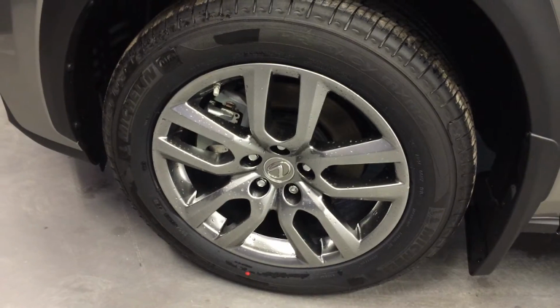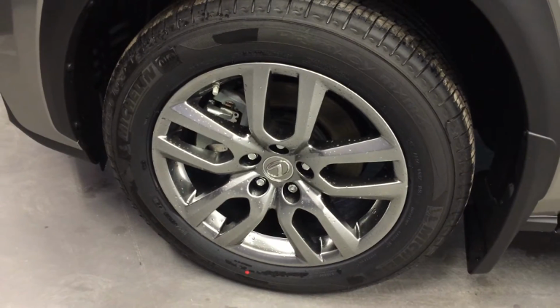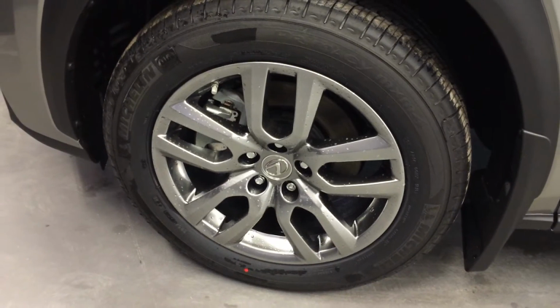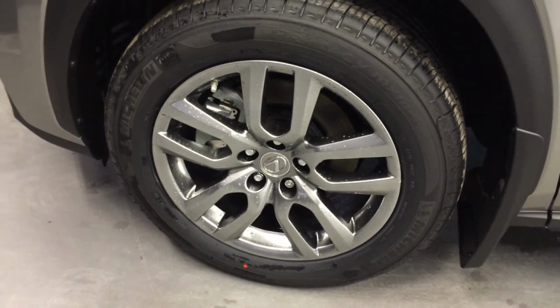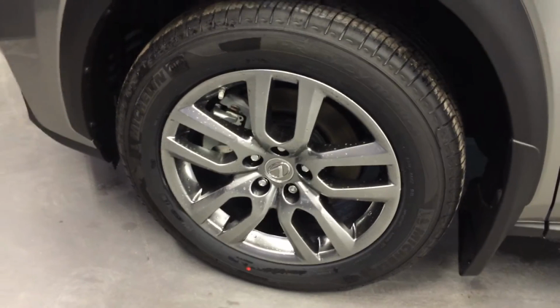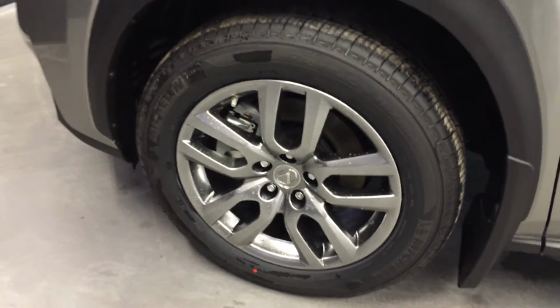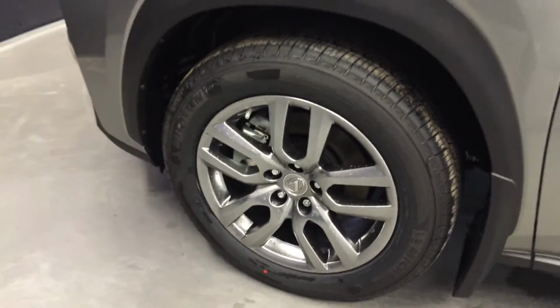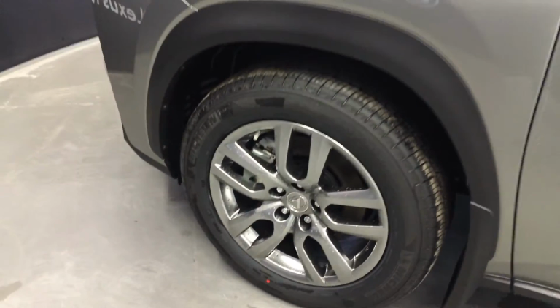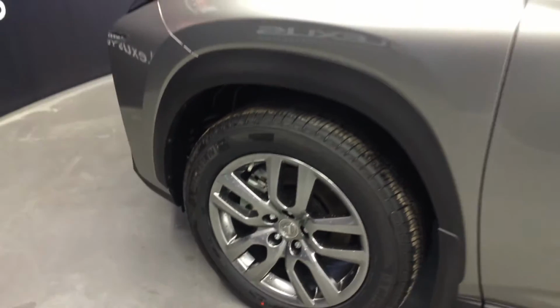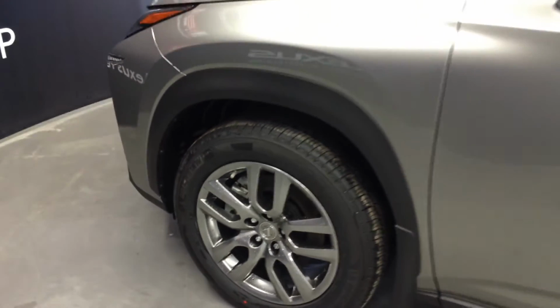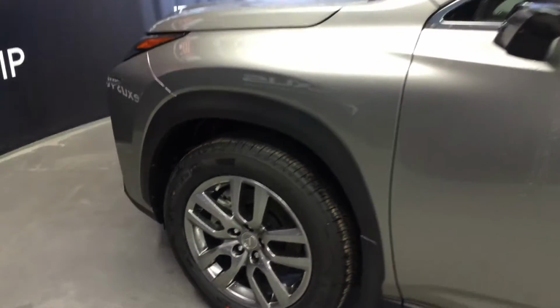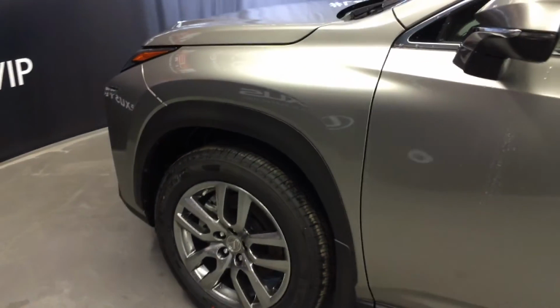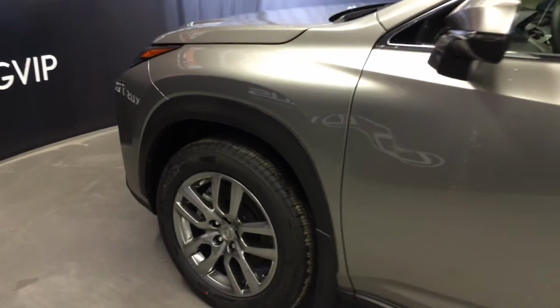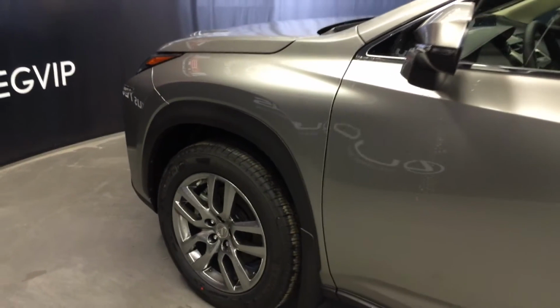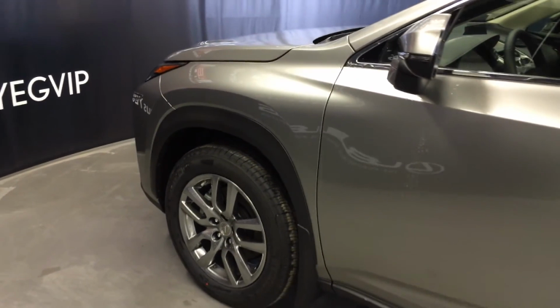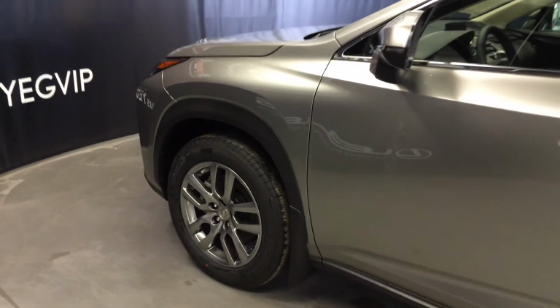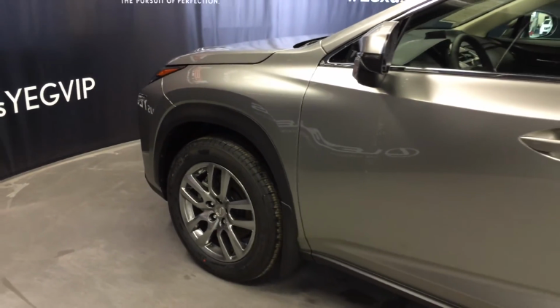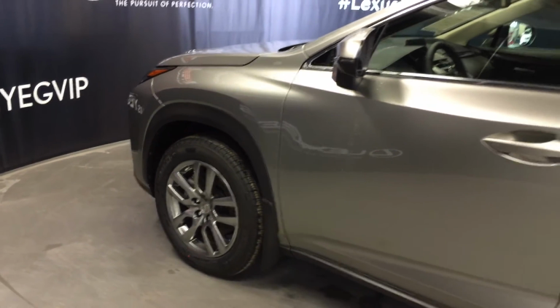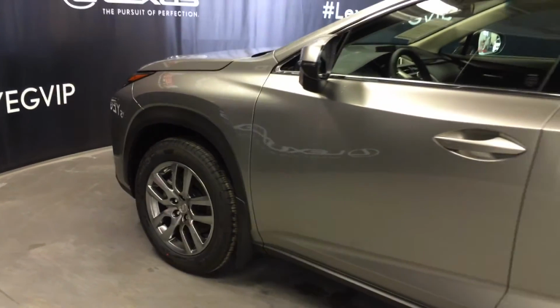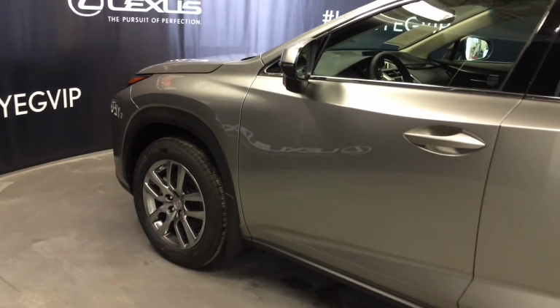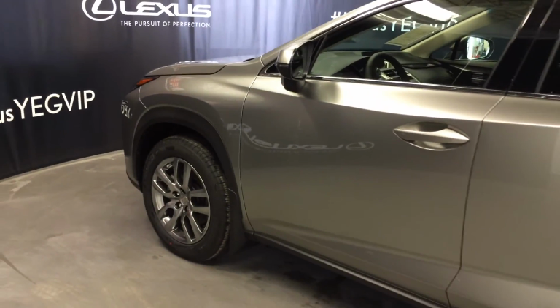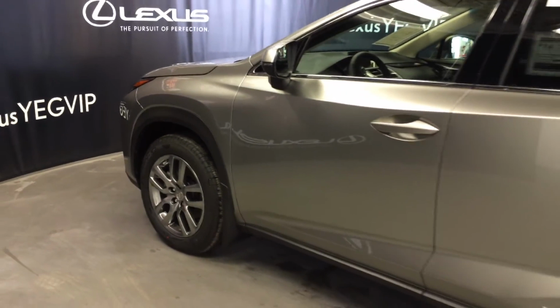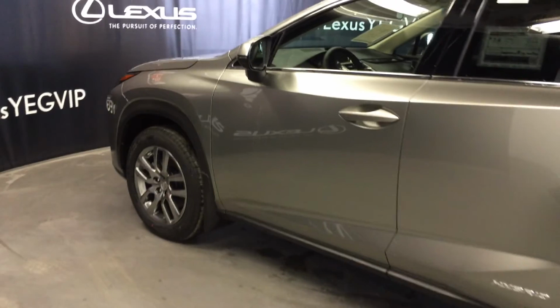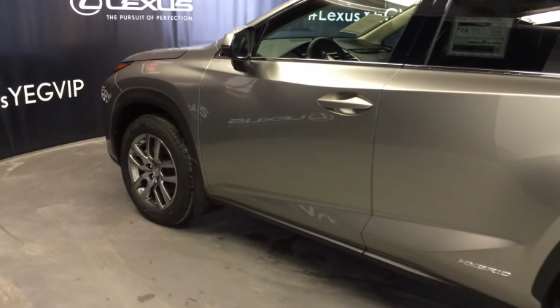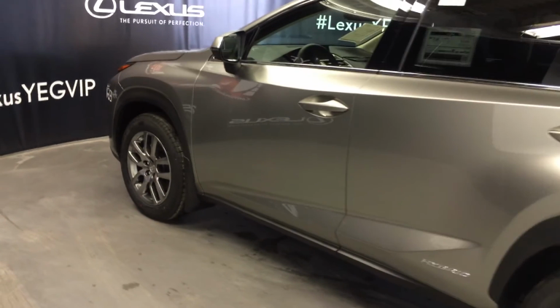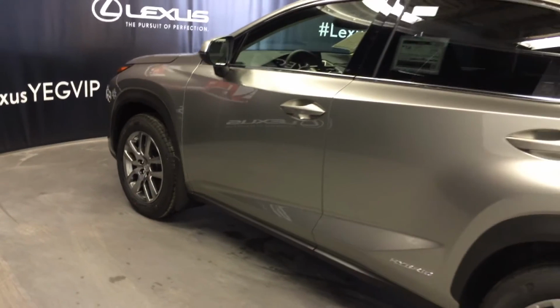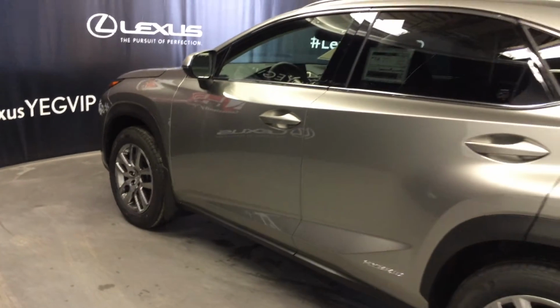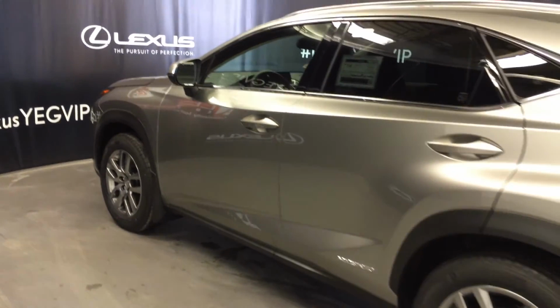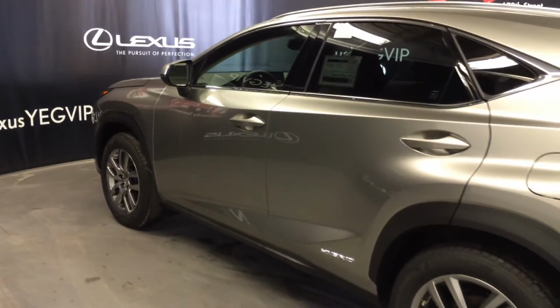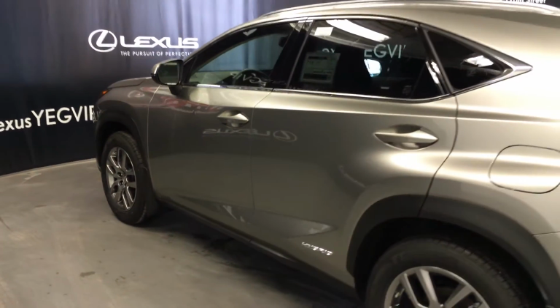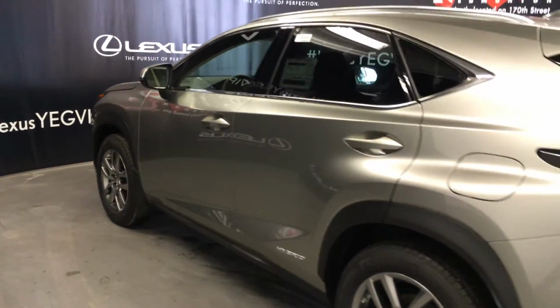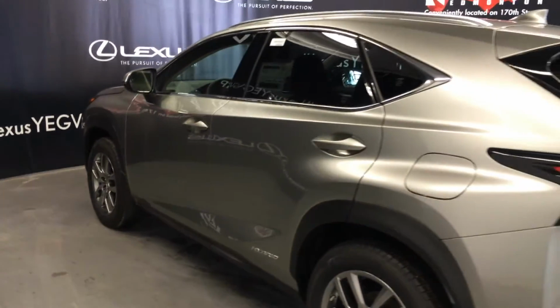An auto dimming rear view mirror with three integrated garage door openers. 18-inch alloy wheels with wheel locks. Keyless entry, smart access, and key lock prevention. Accented lighting on all door handles. Hybrid logos on the back doors. Tinted windows.